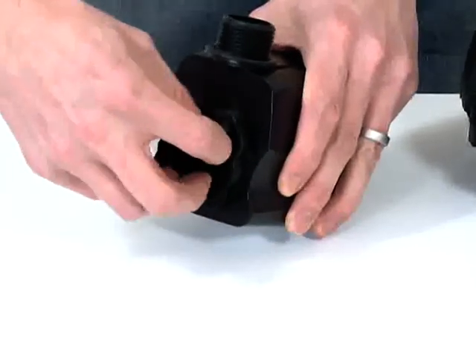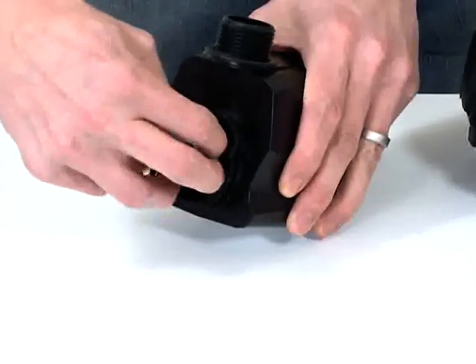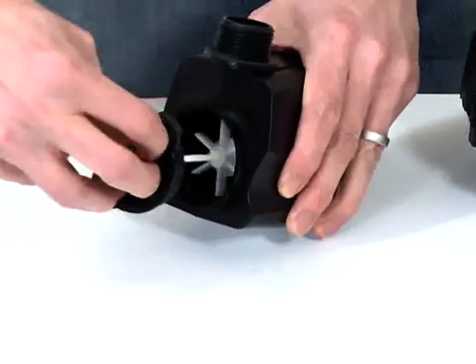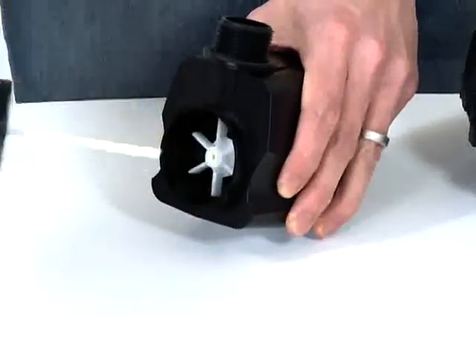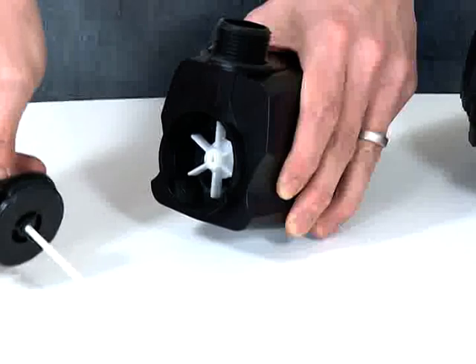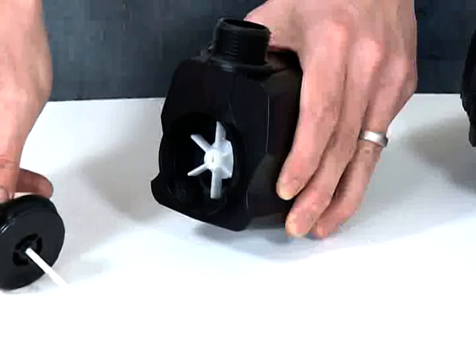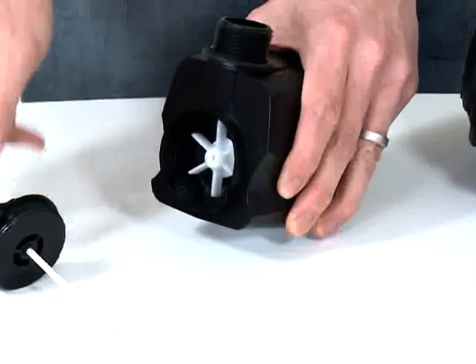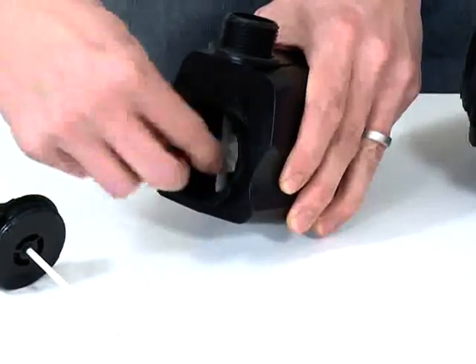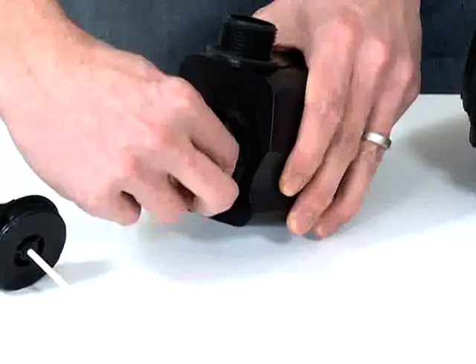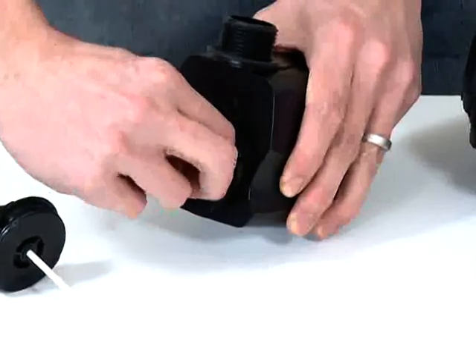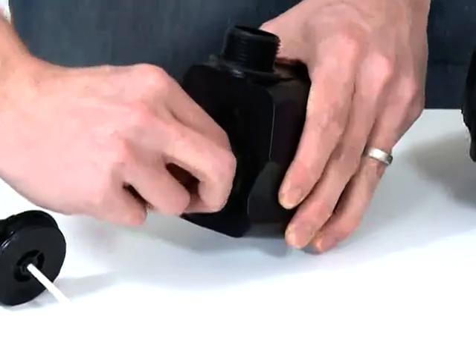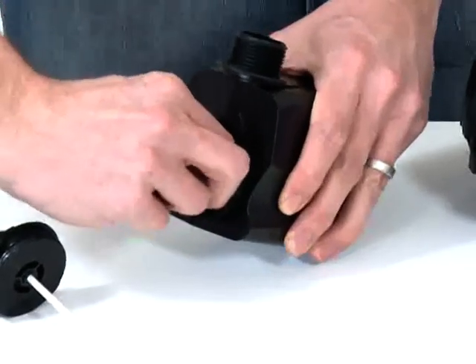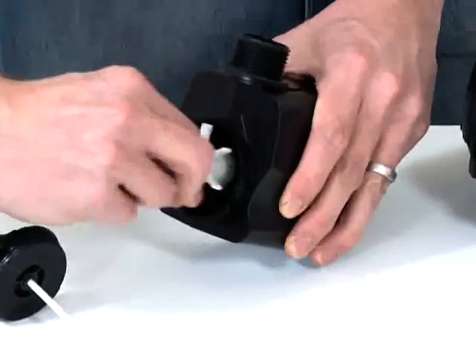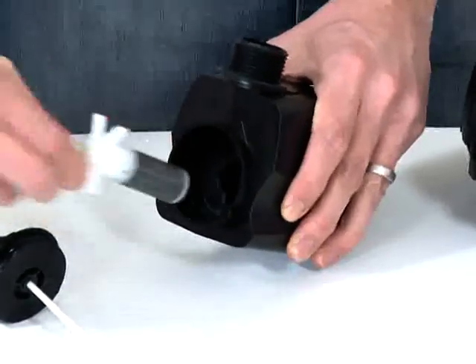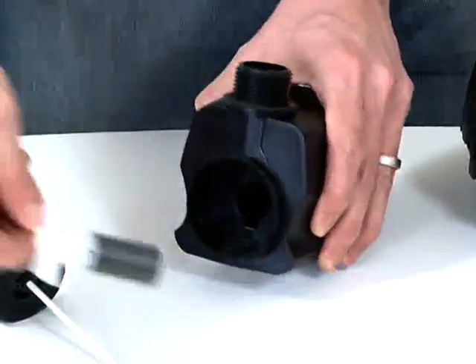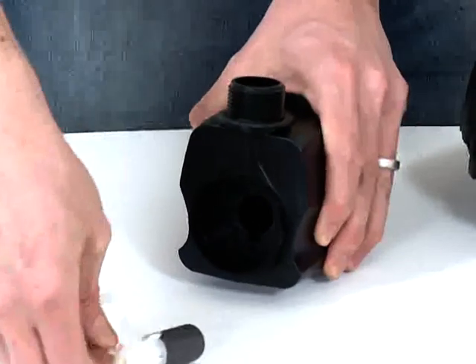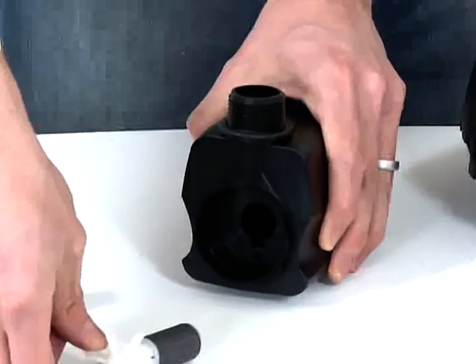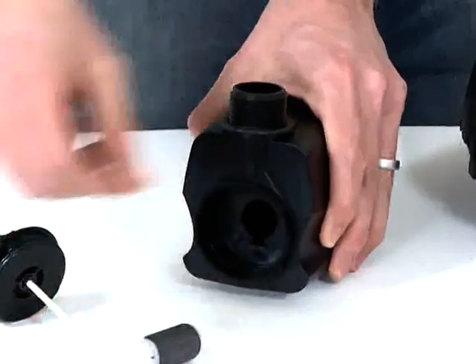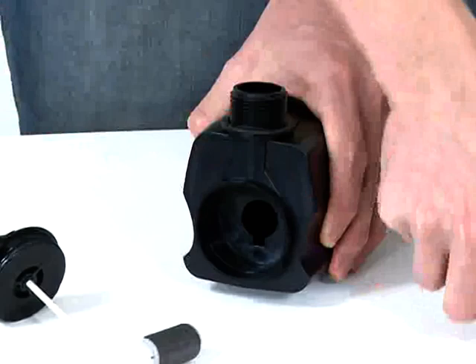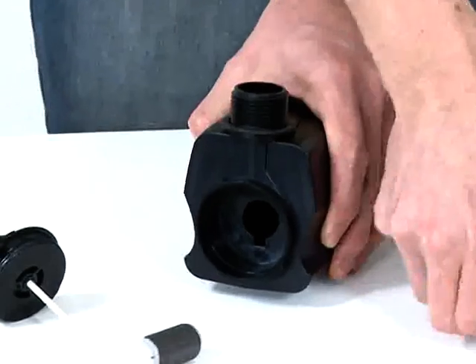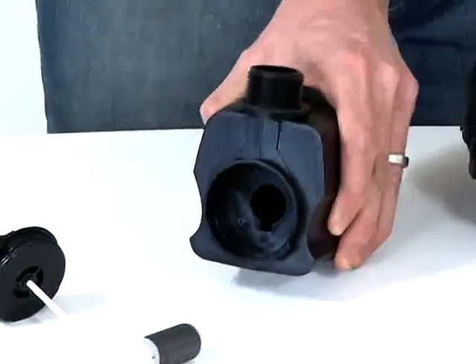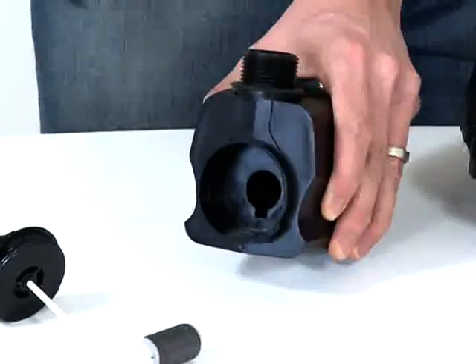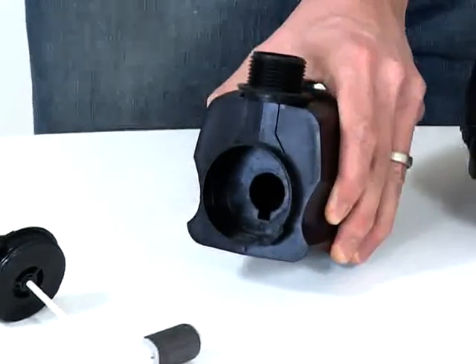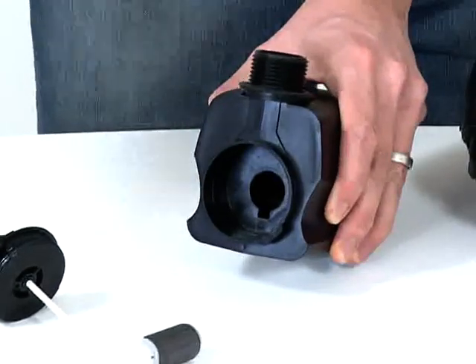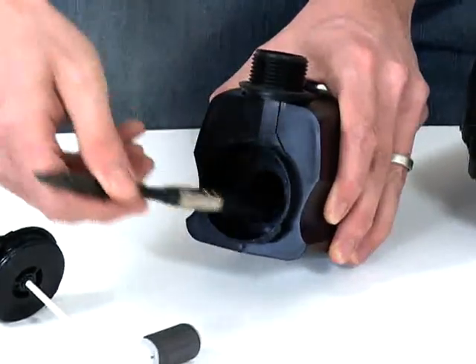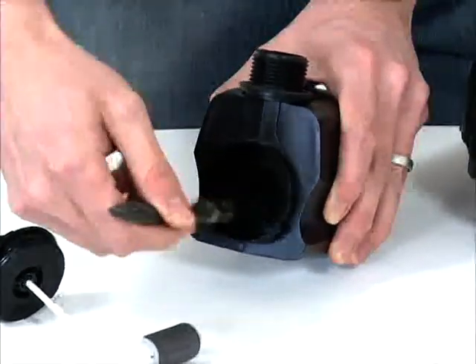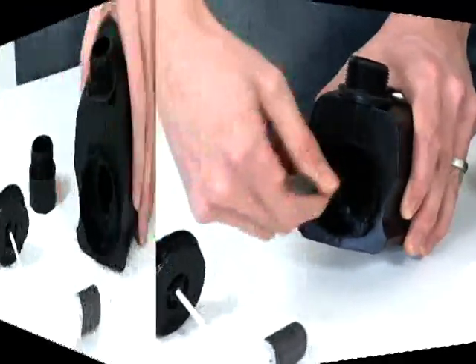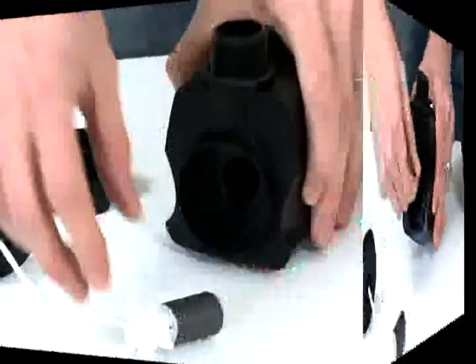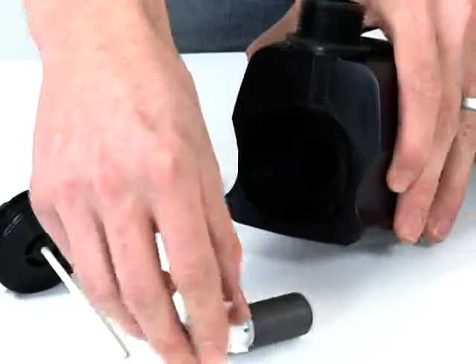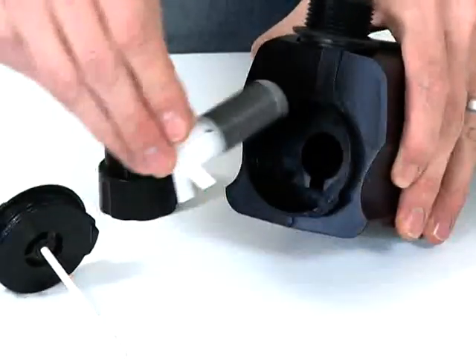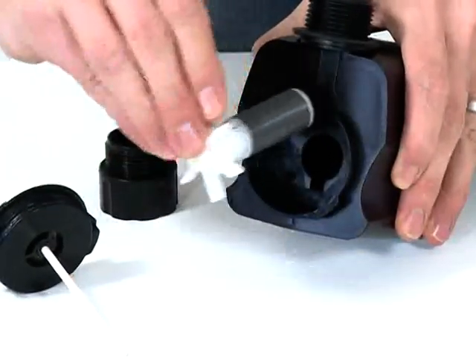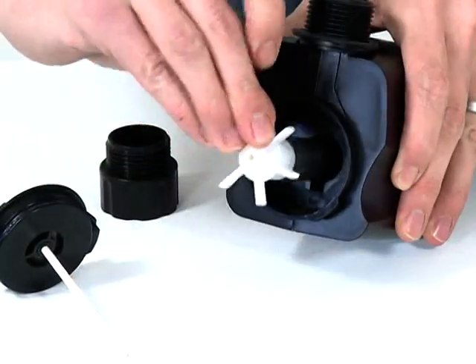Remove the impeller by pulling gently and clean the impeller and impeller chamber carefully. If you notice signs of wear and tear, the impeller unit should be replaced.